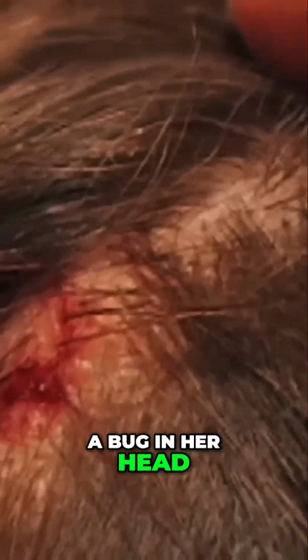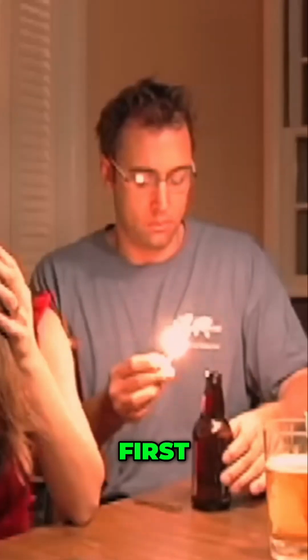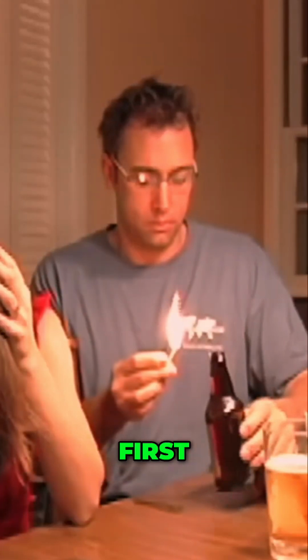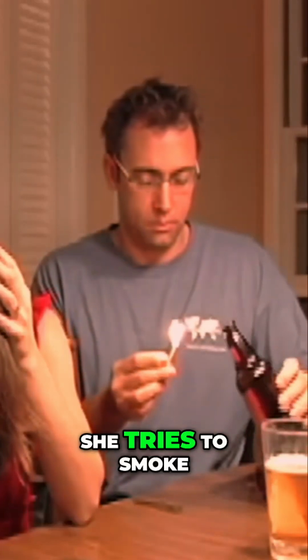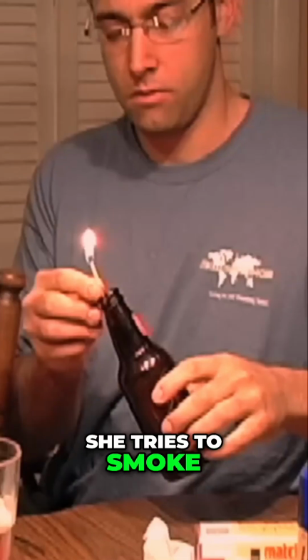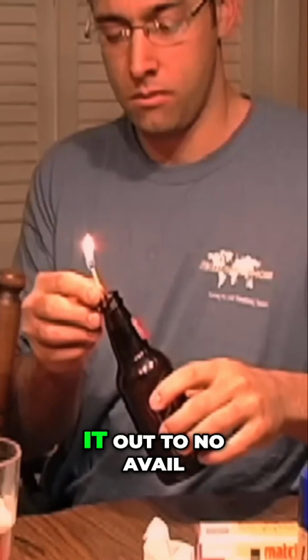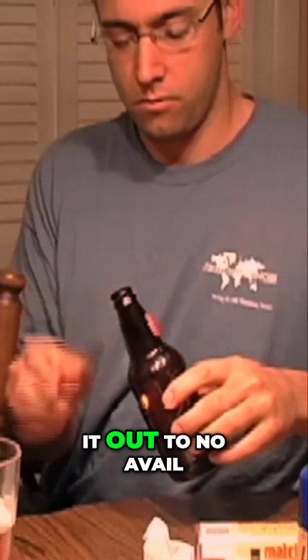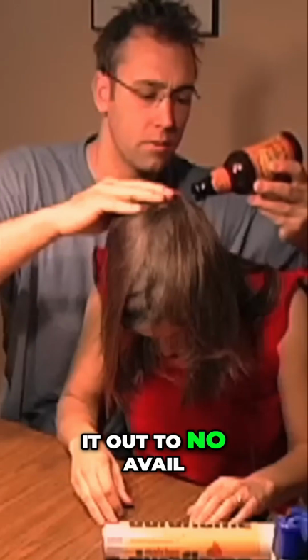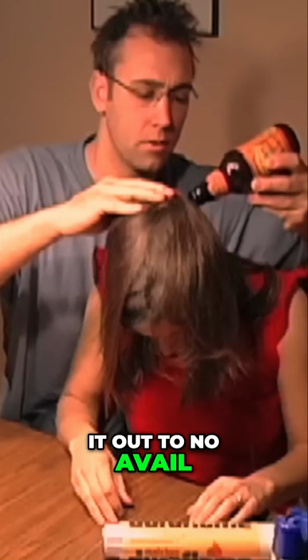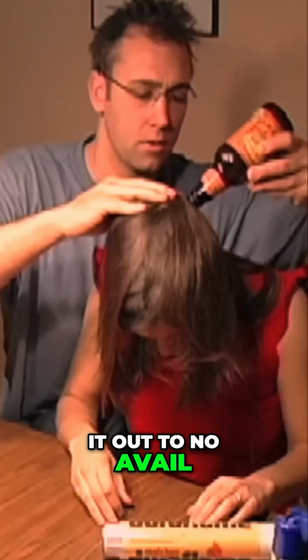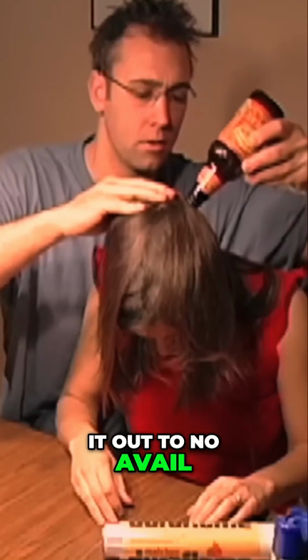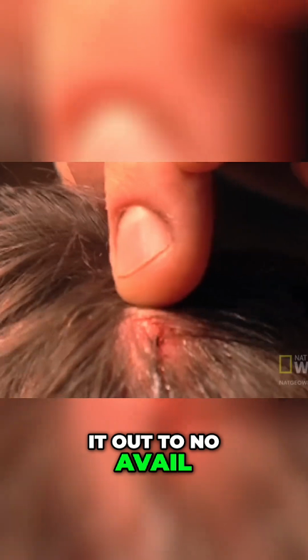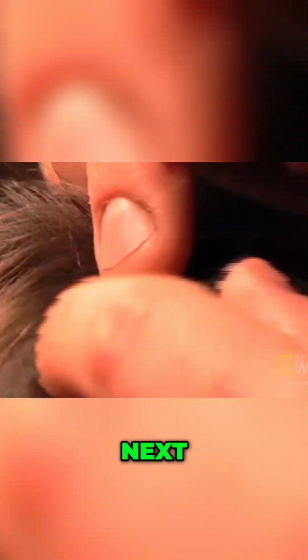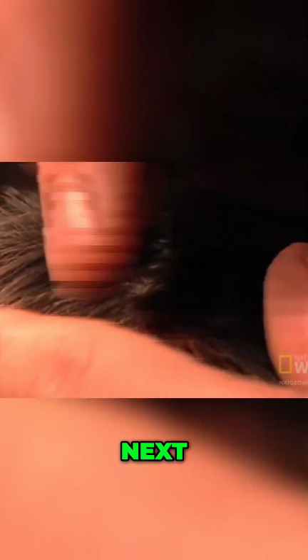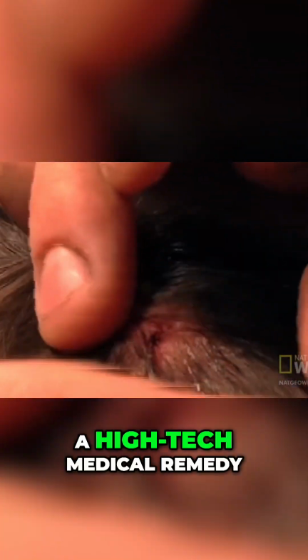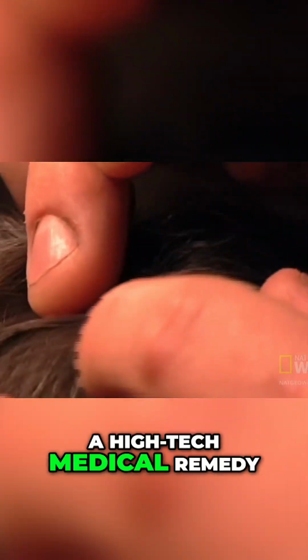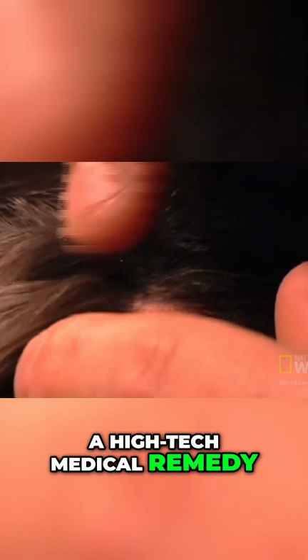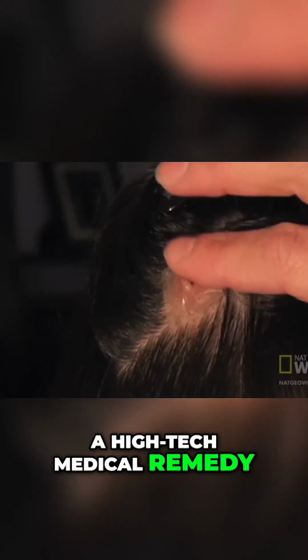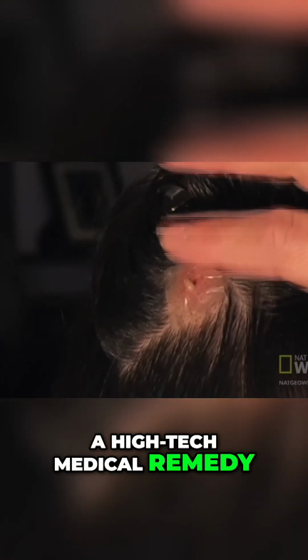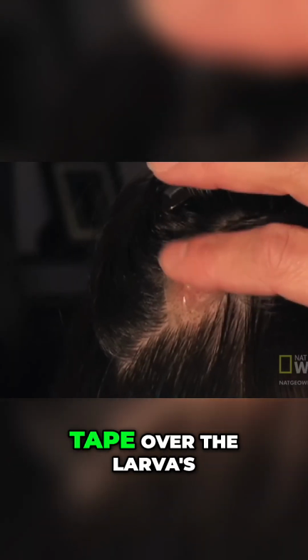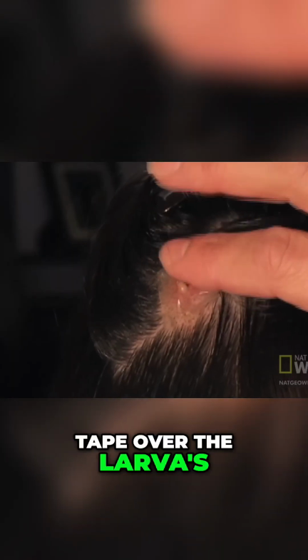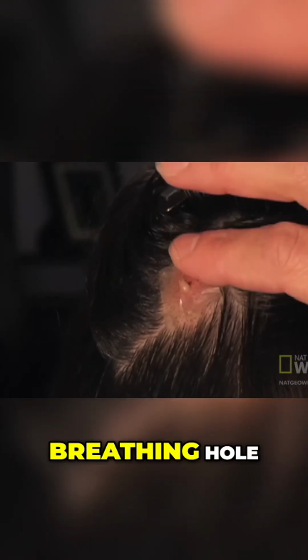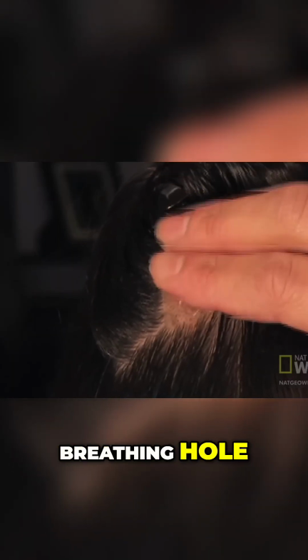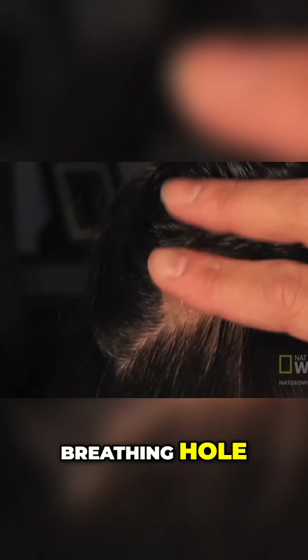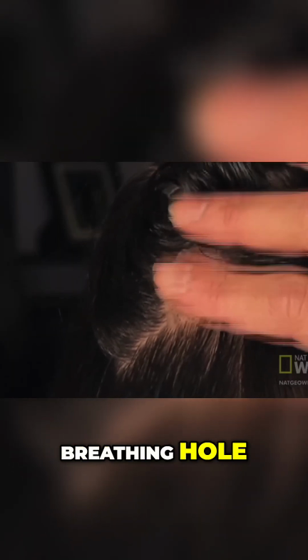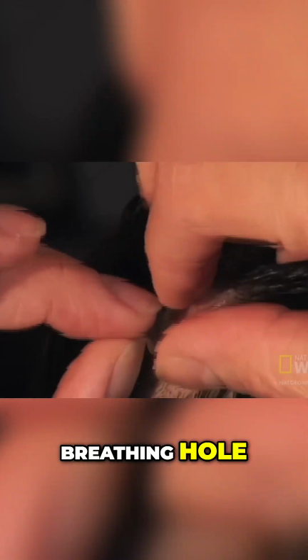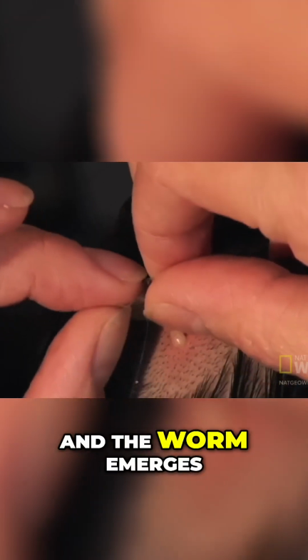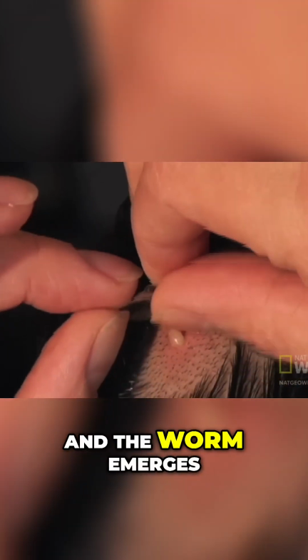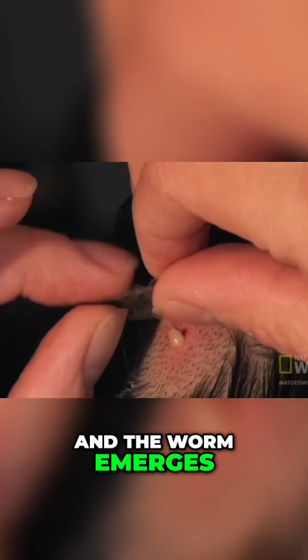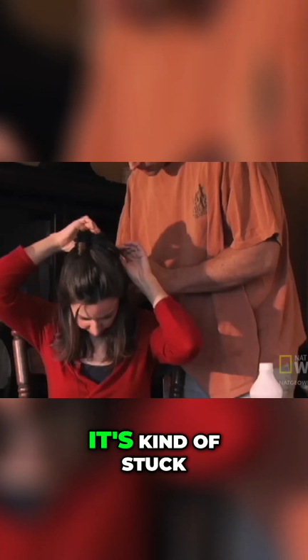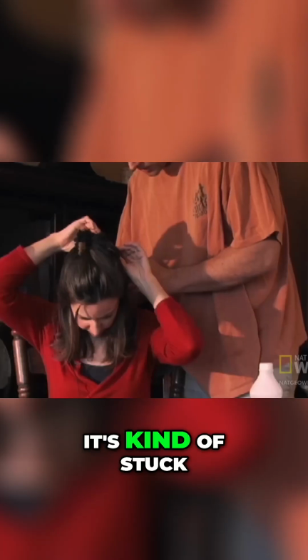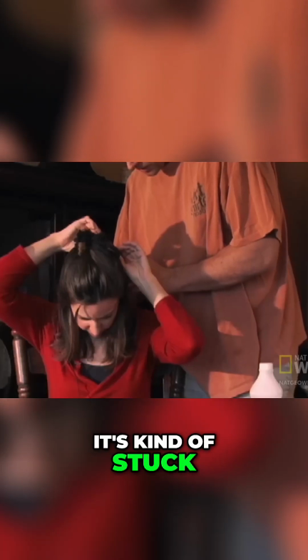First she tries to smoke it out, to no avail. Next, a high-tech medical remedy: tape over the larva's breathing hole, and the worm emerges.